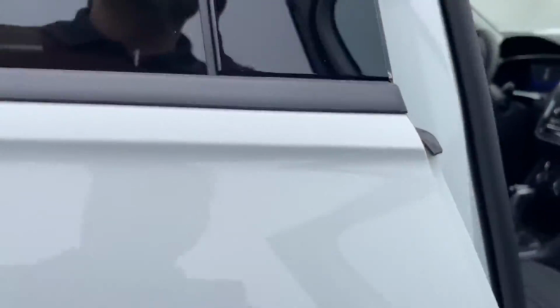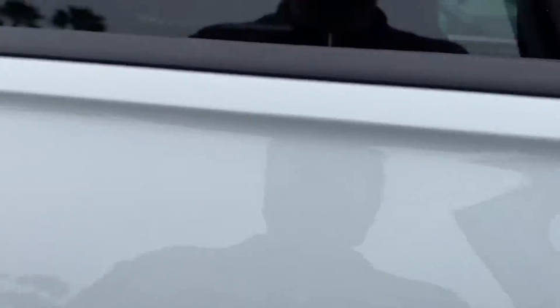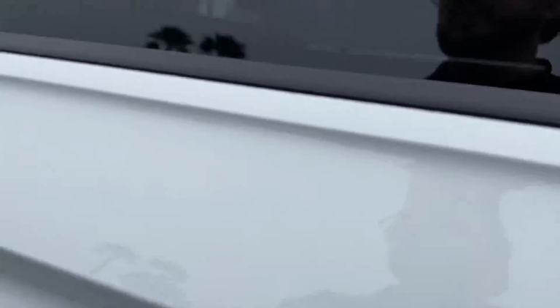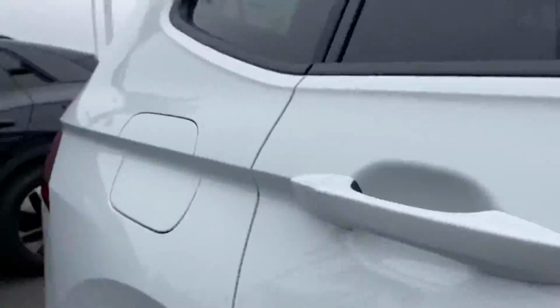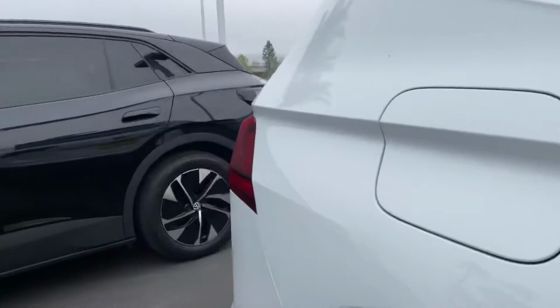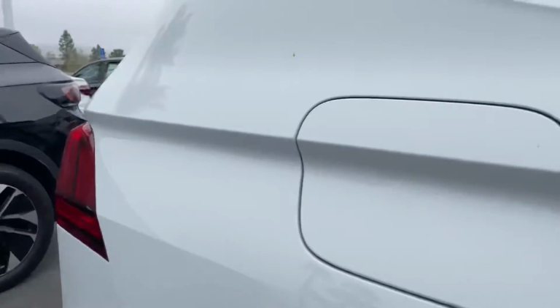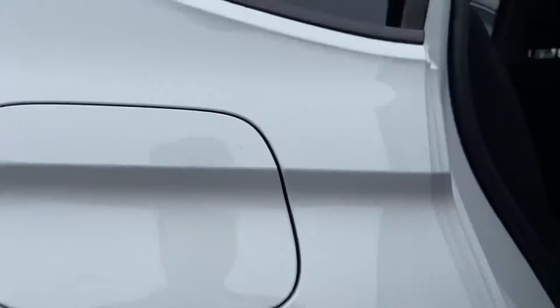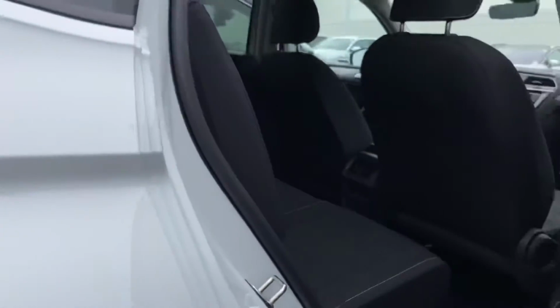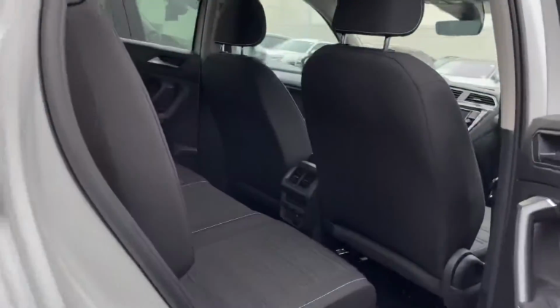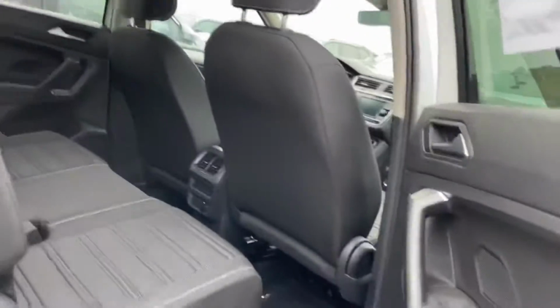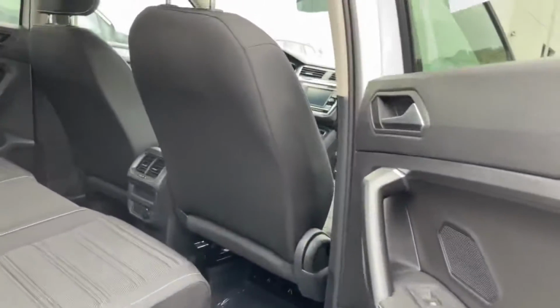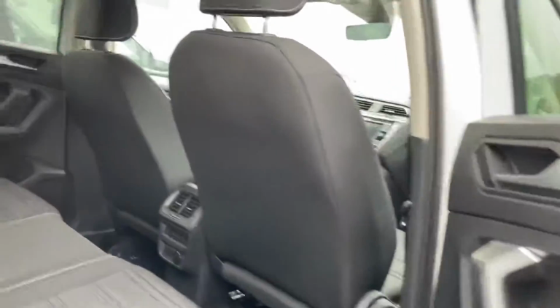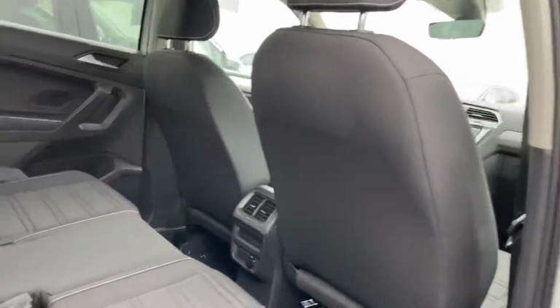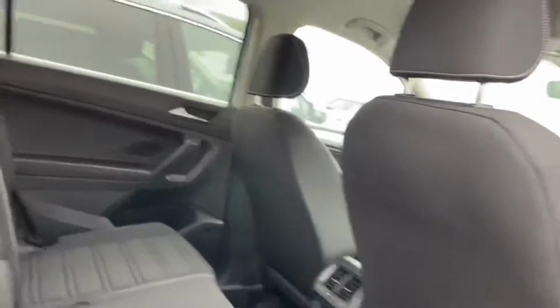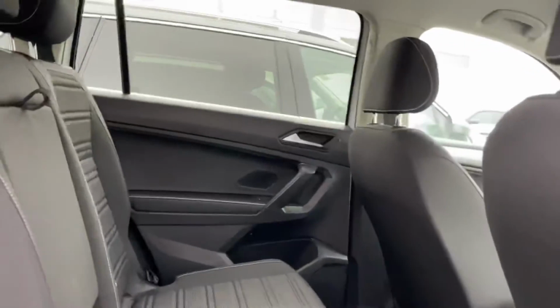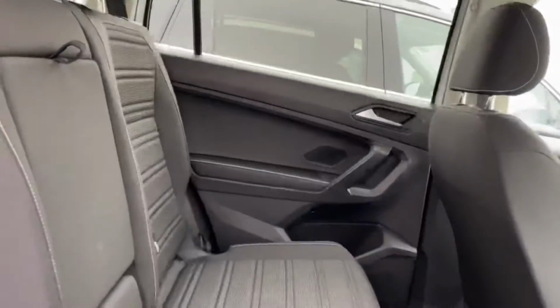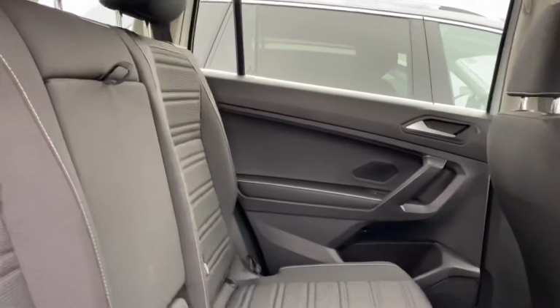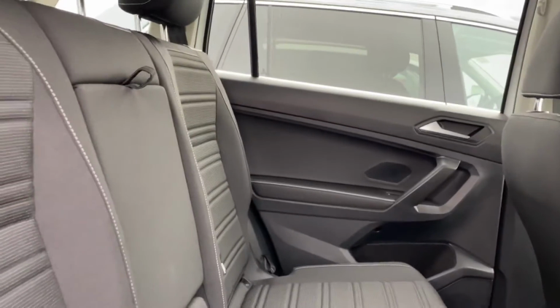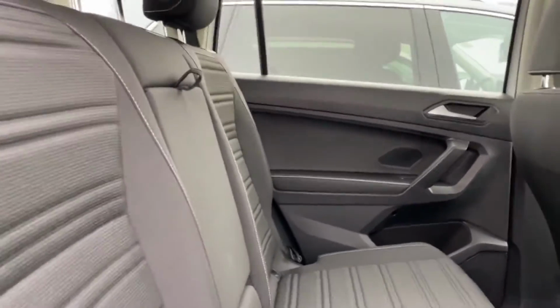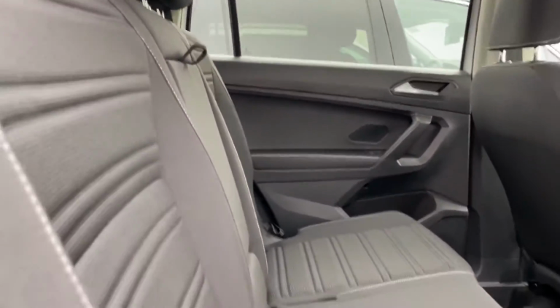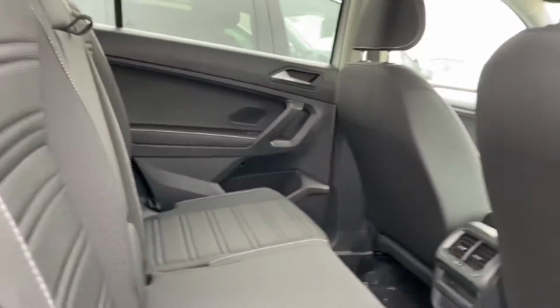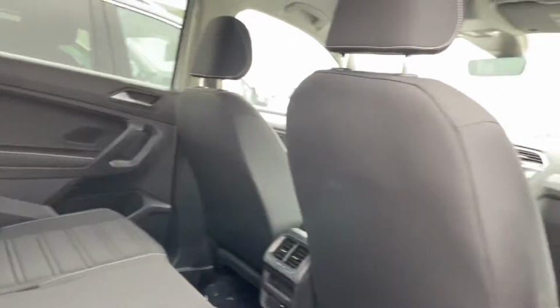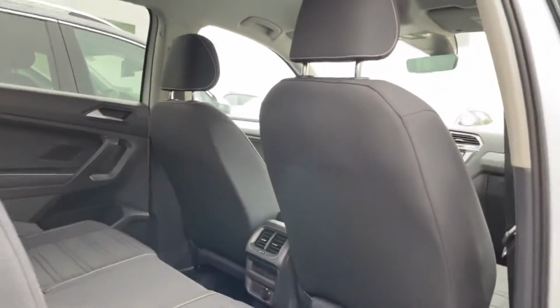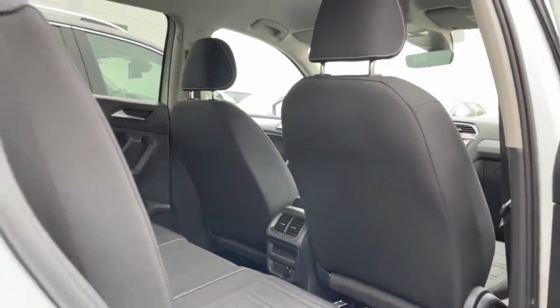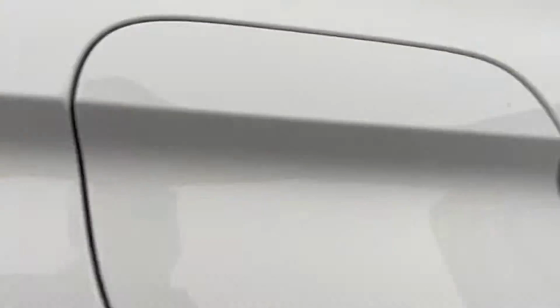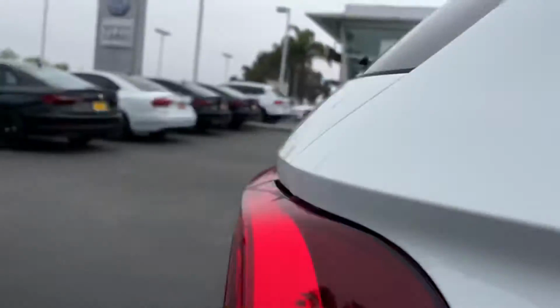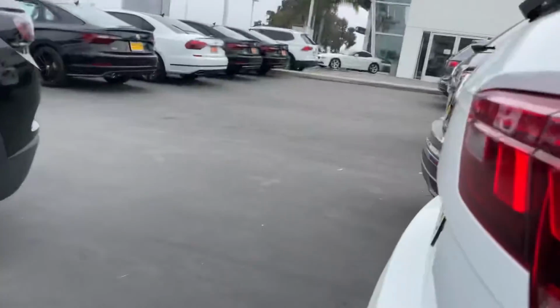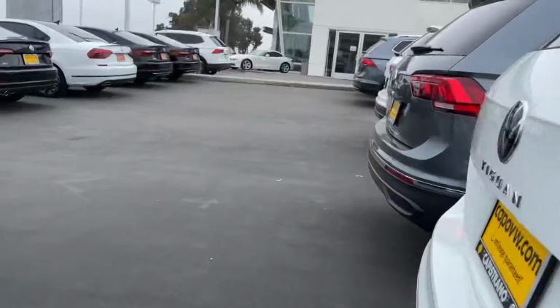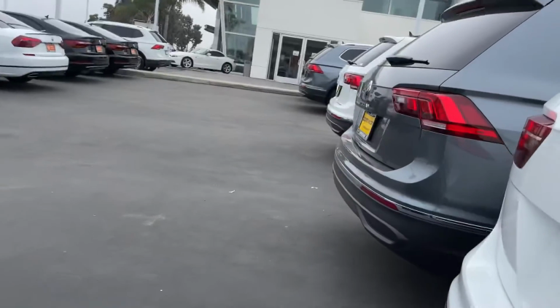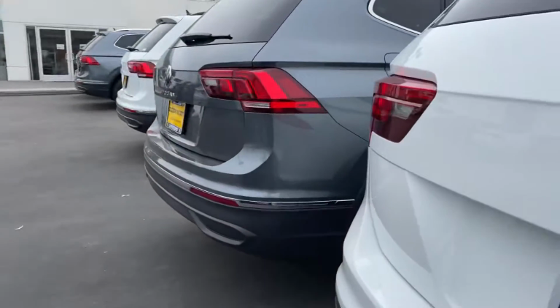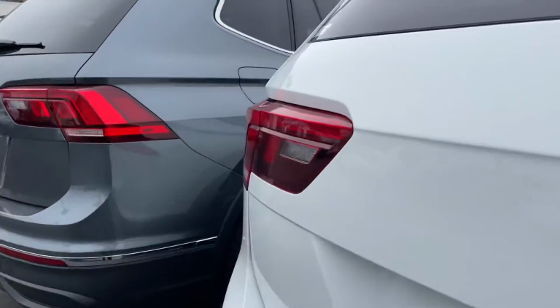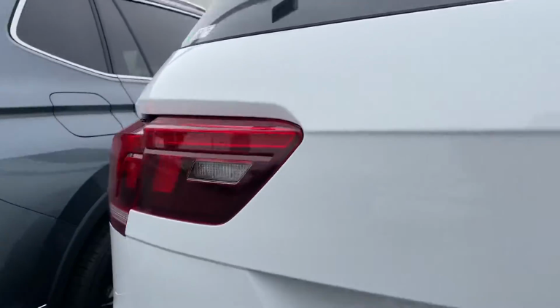Let me come around to the second row and open it up. Tons of space. I personally have a Tiguan — I absolutely love it. Mine is a 2021 model year. However, with inventory issues, we do not have any currently.